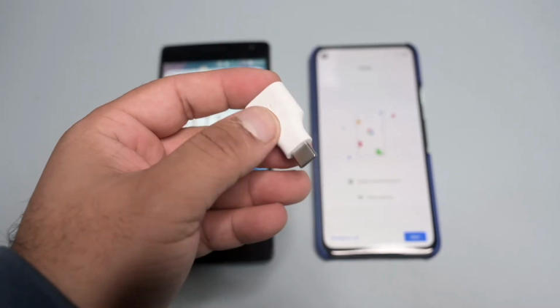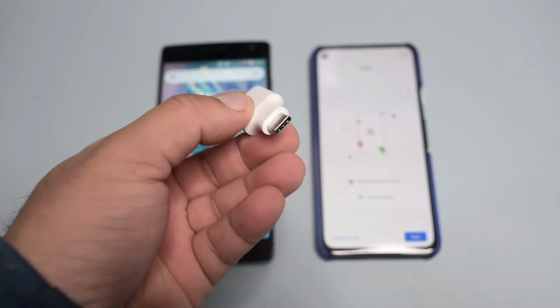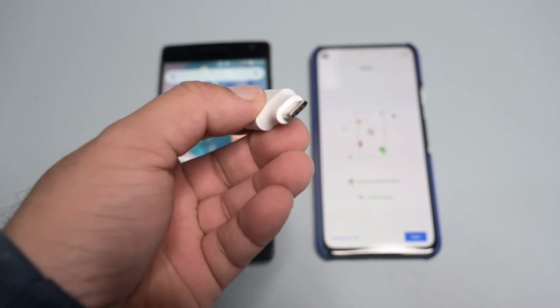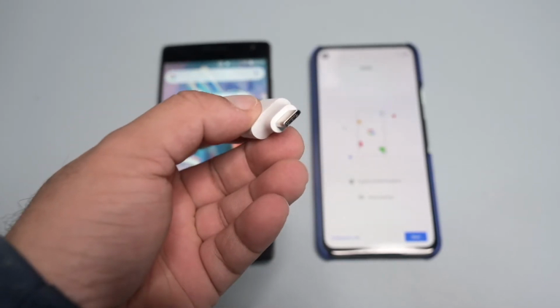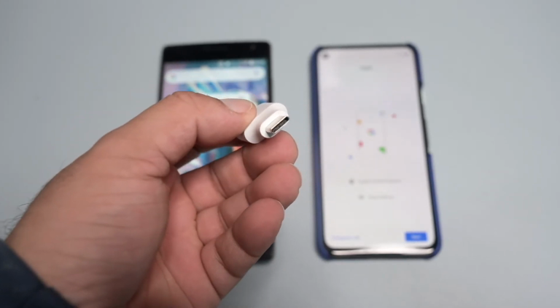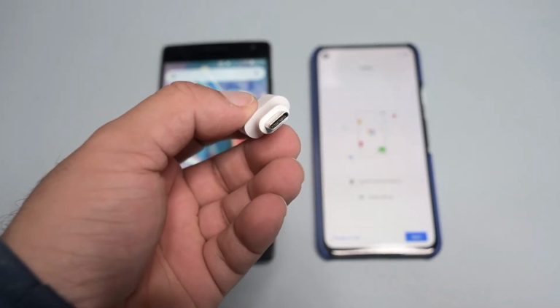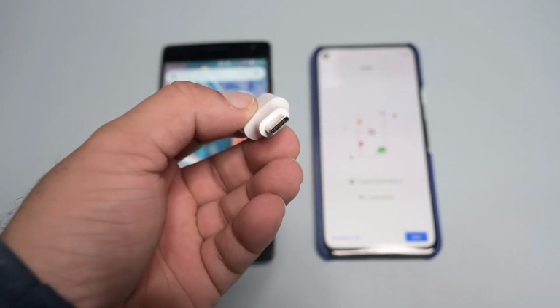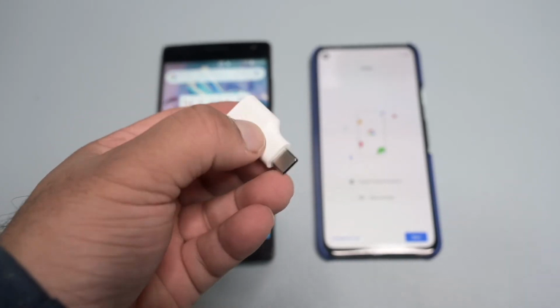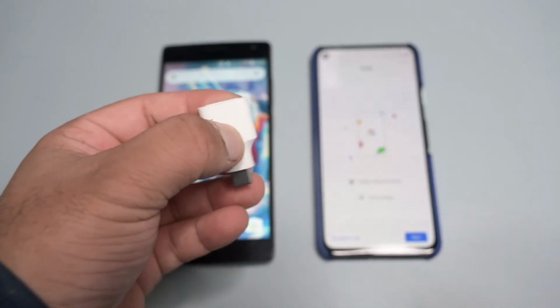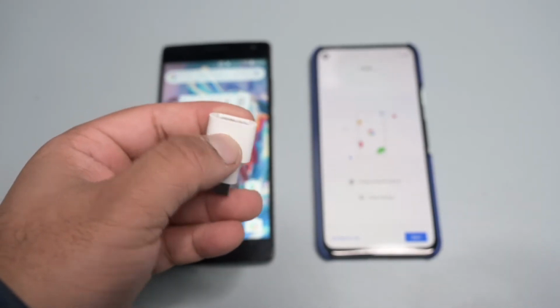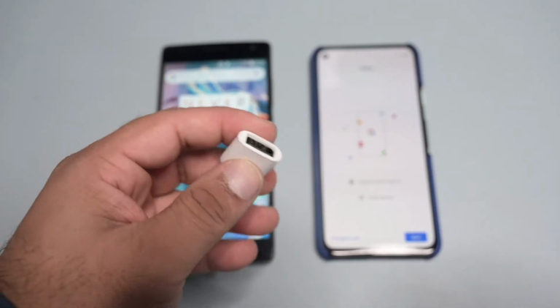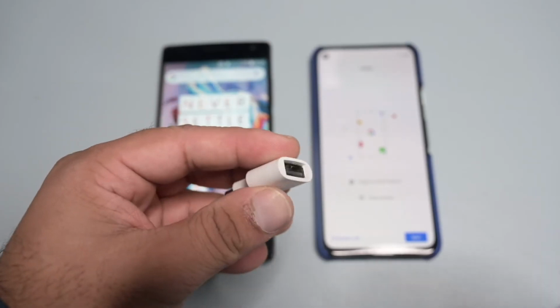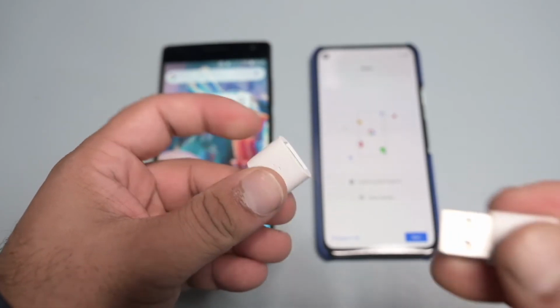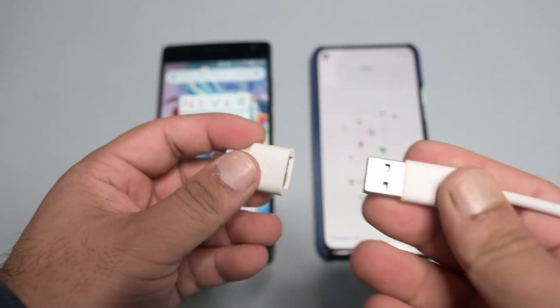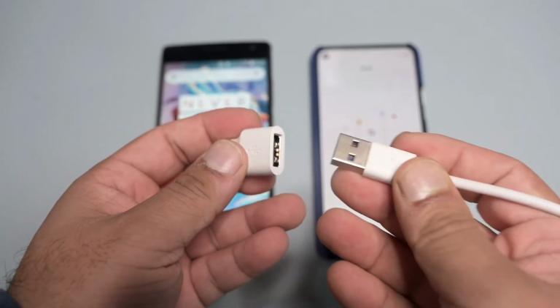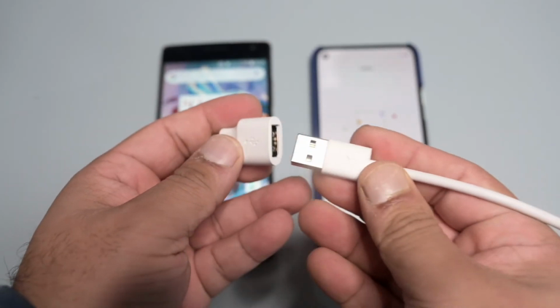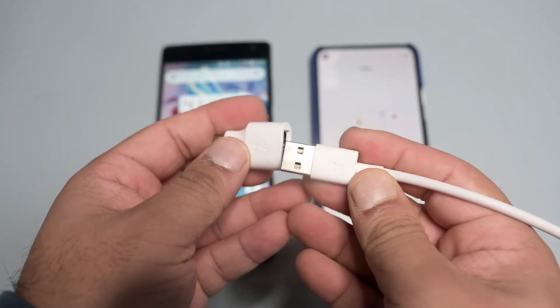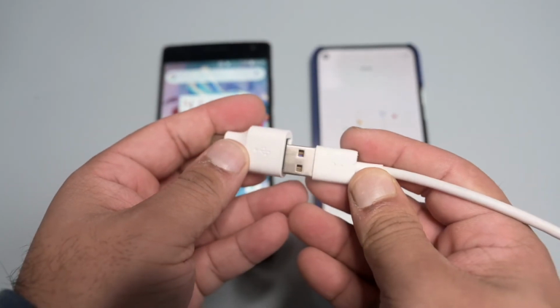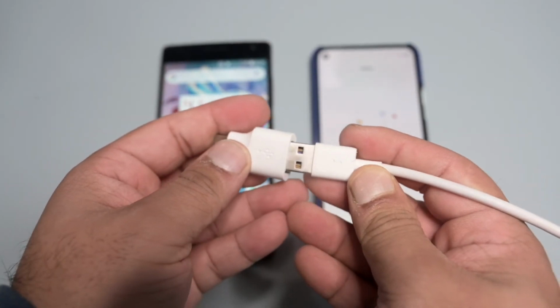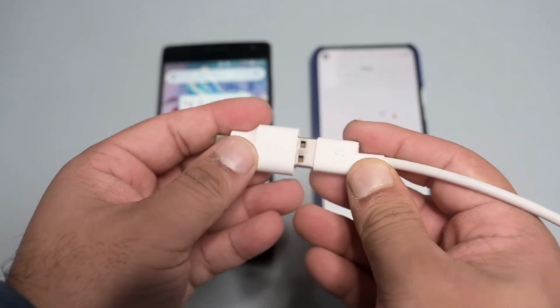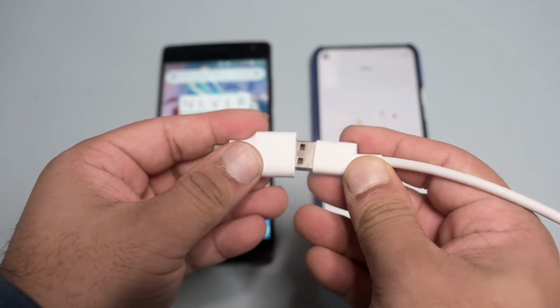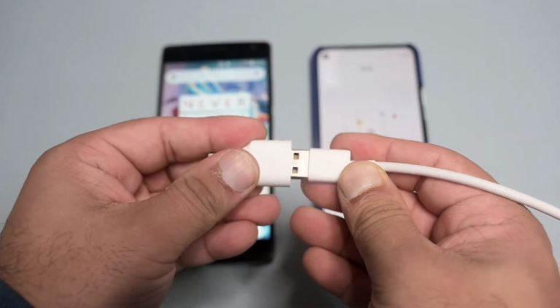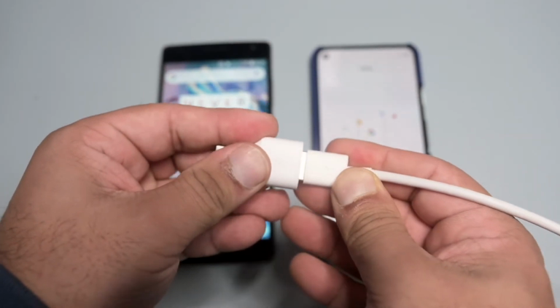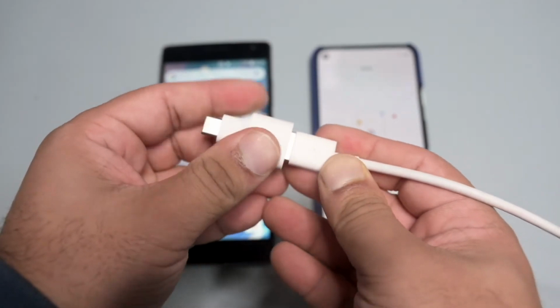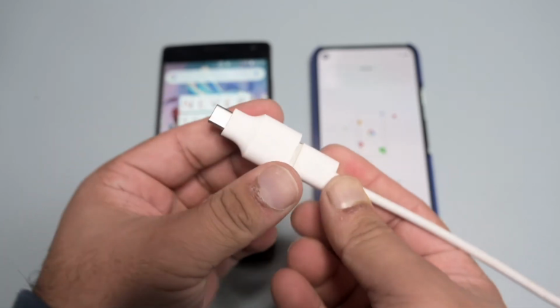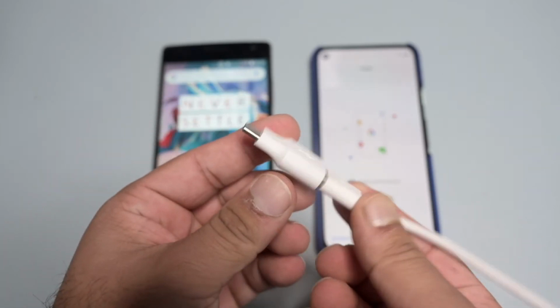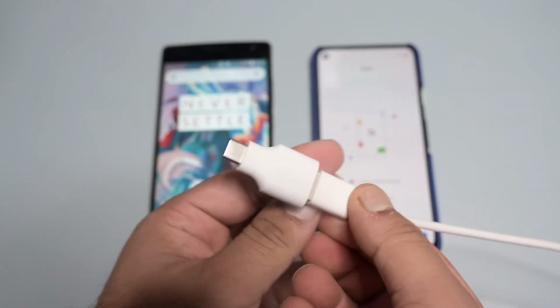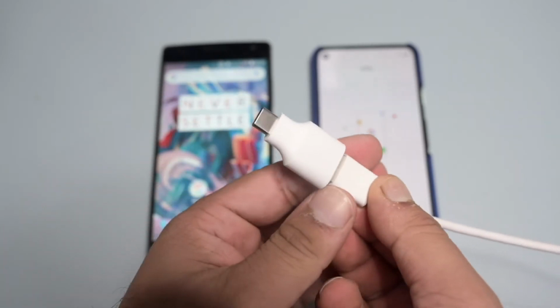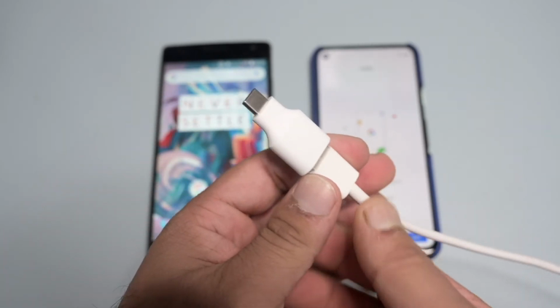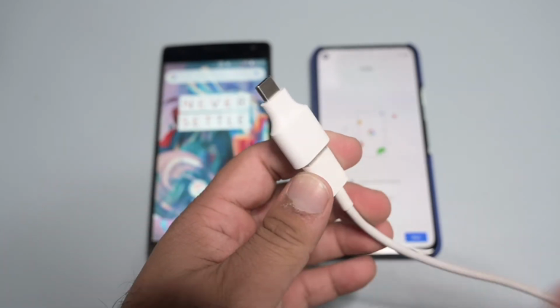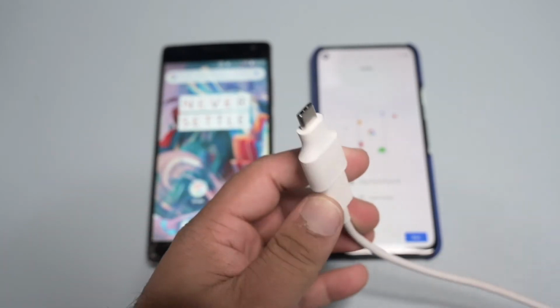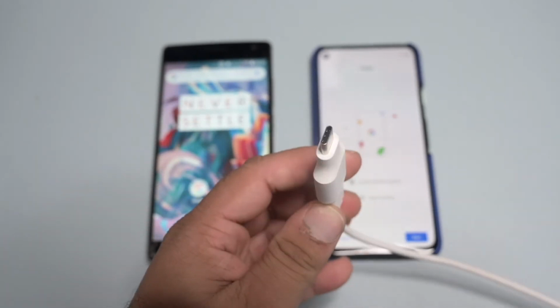Just a little side note: right now the adapter supports iOS 8 or higher and Android 5.0 or higher. So if your previous device does not meet these requirements it will not work, however there are alternative ways you can transfer from older devices.